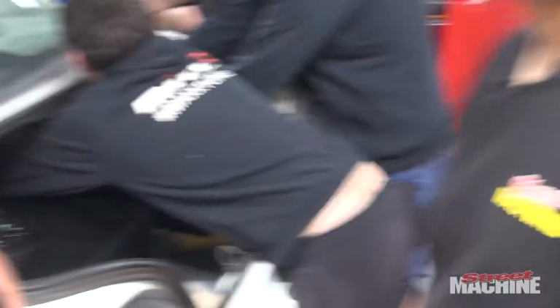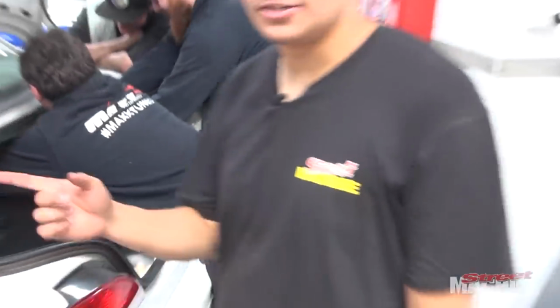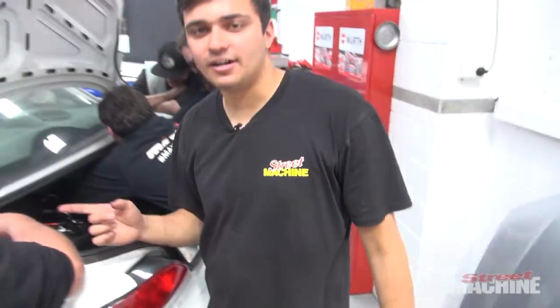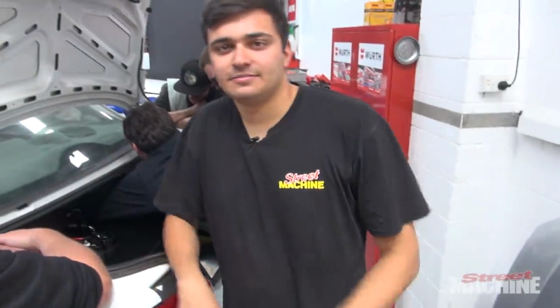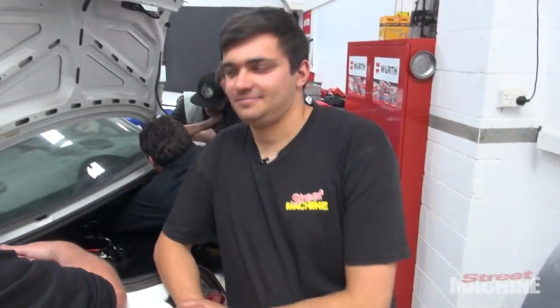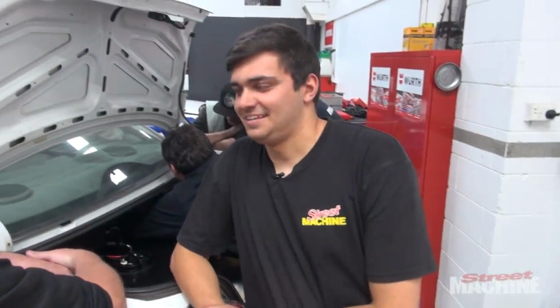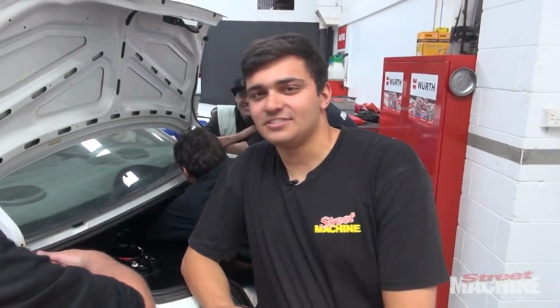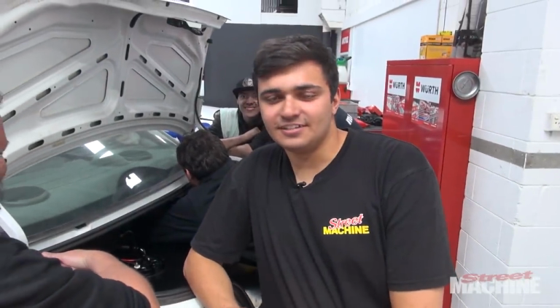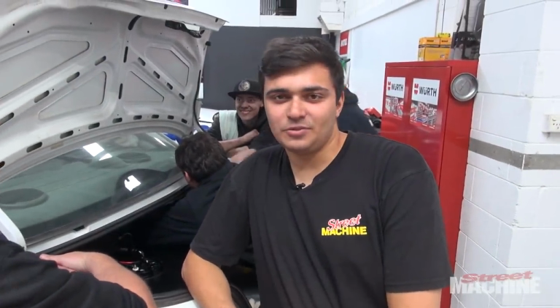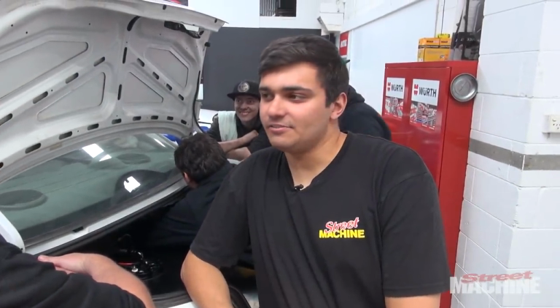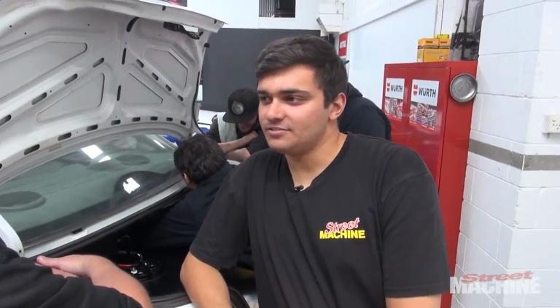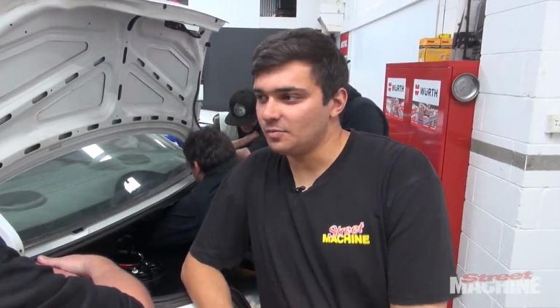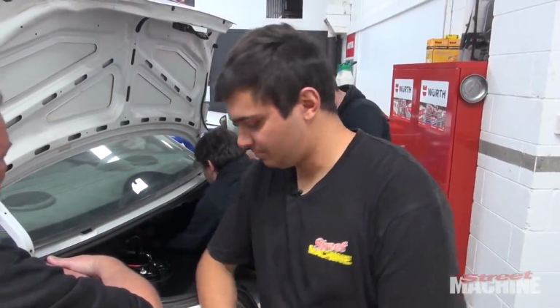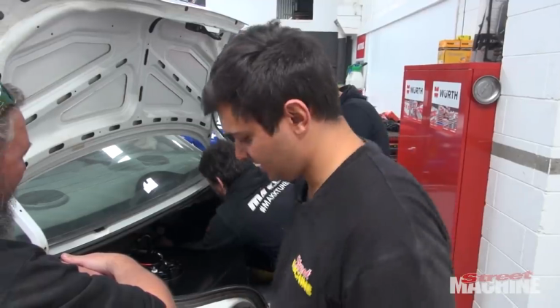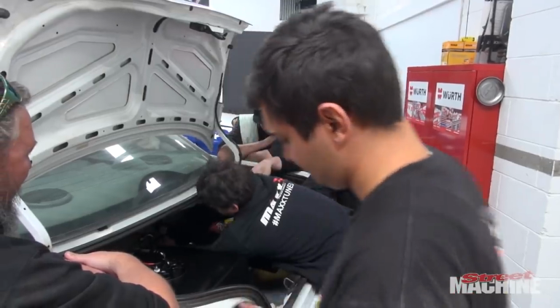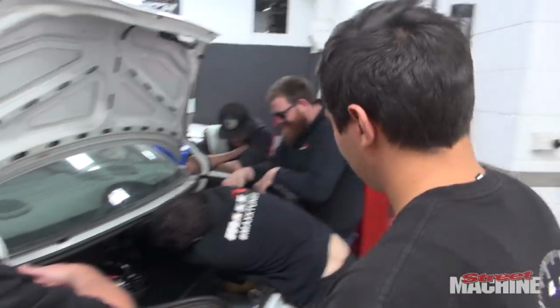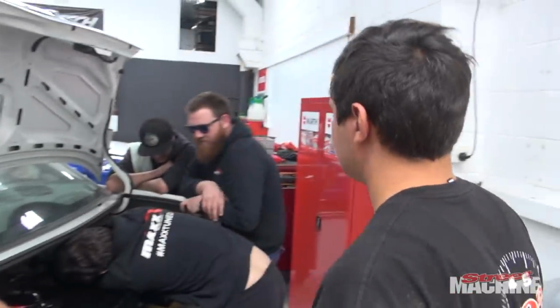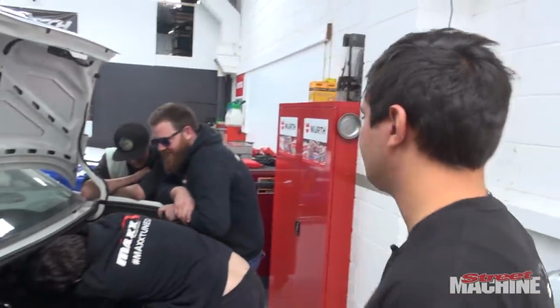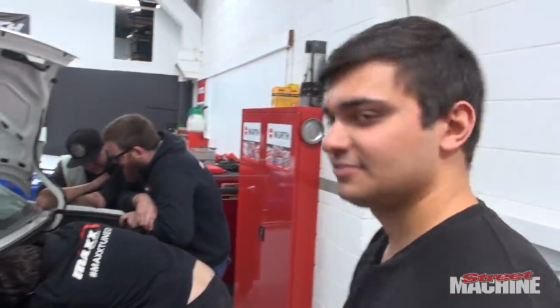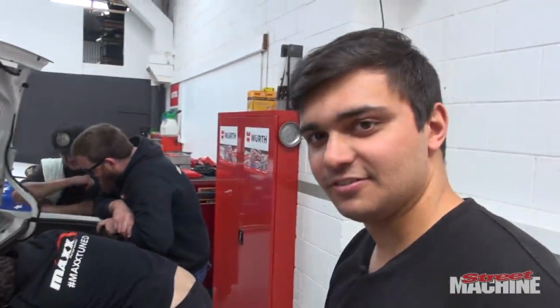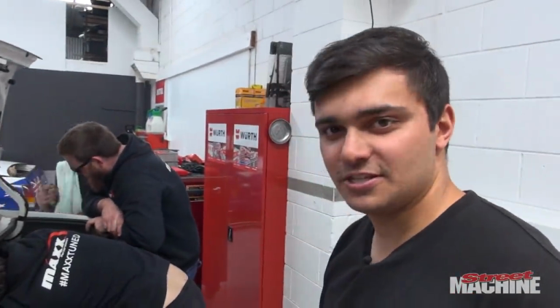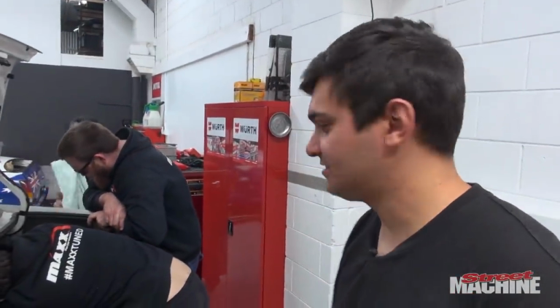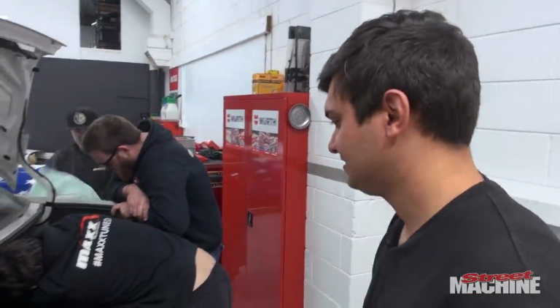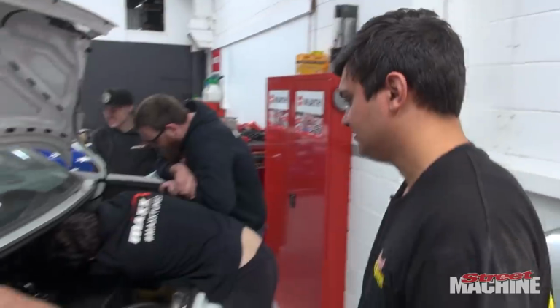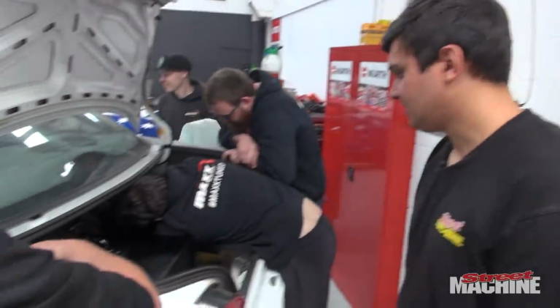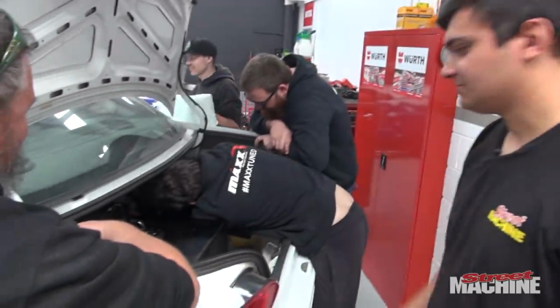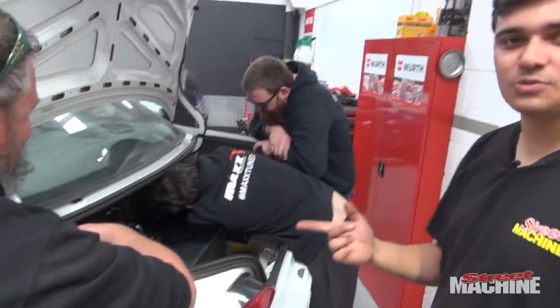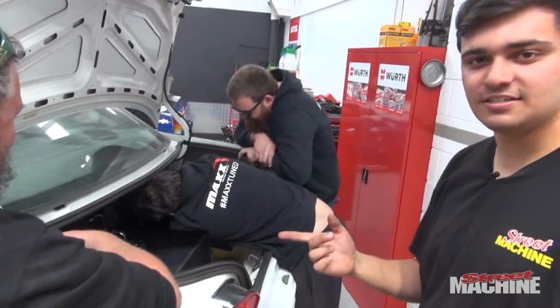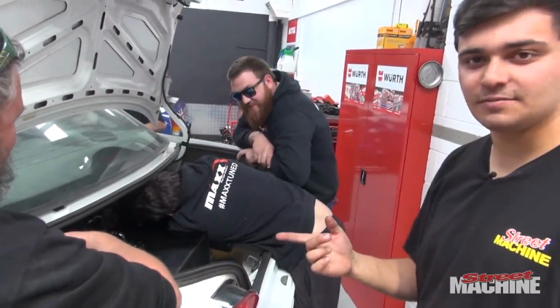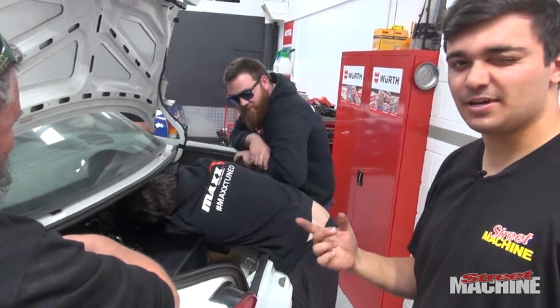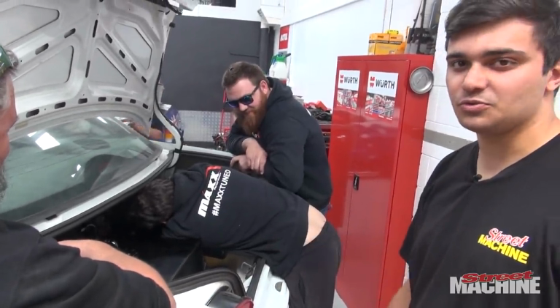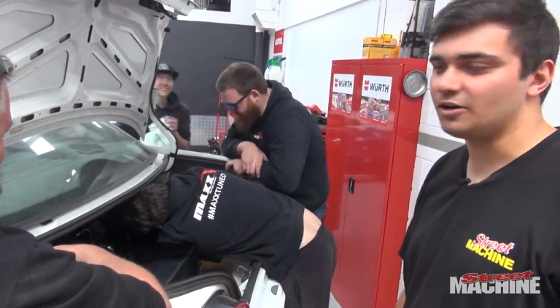Young Scotty McFarlane here has decided he's not happy with the power of the Renault, so we're pillaging Zane's very nice EF for his giggle gas. He's going to squirt it into the intake, and I'm going to stand back and watch with one eye open.